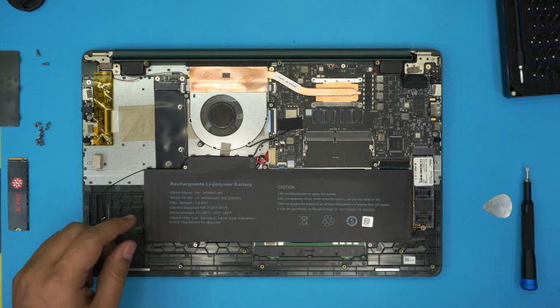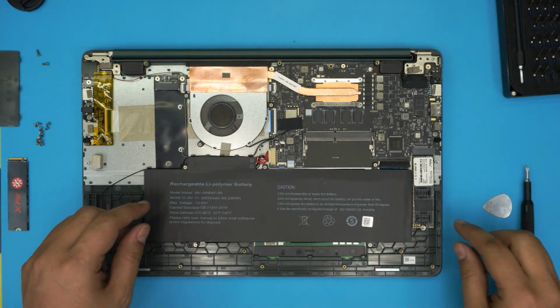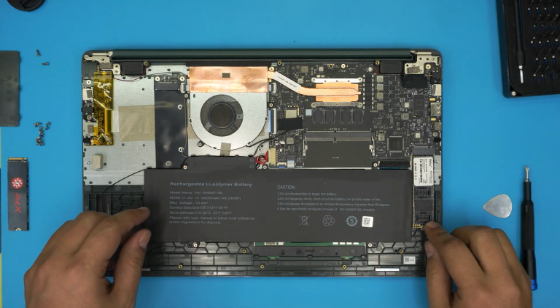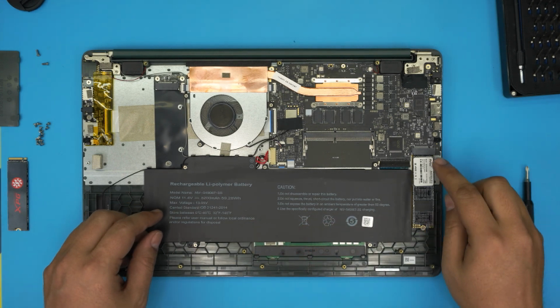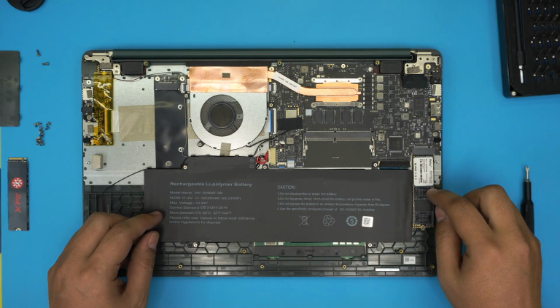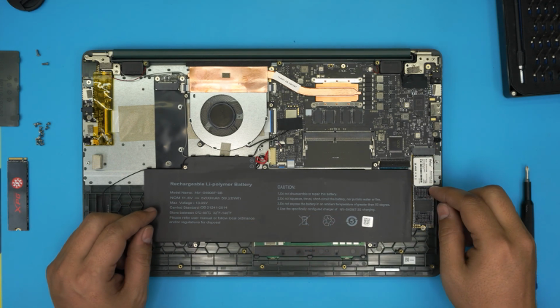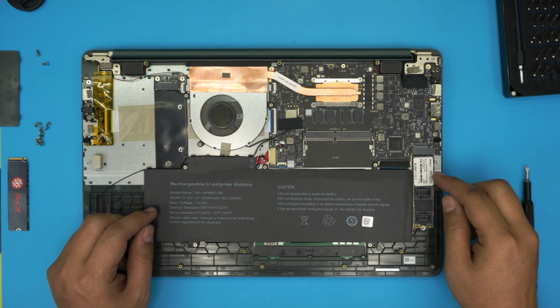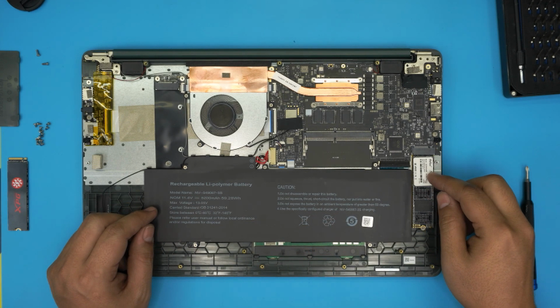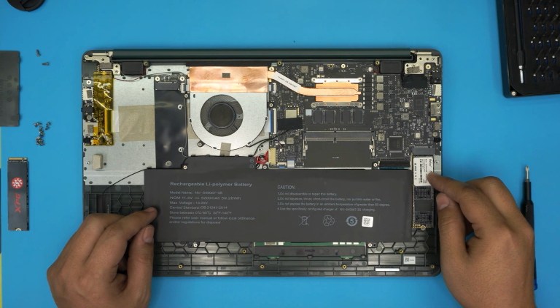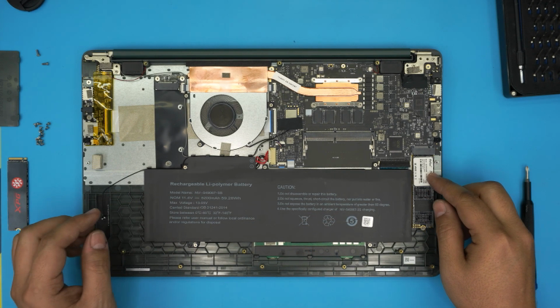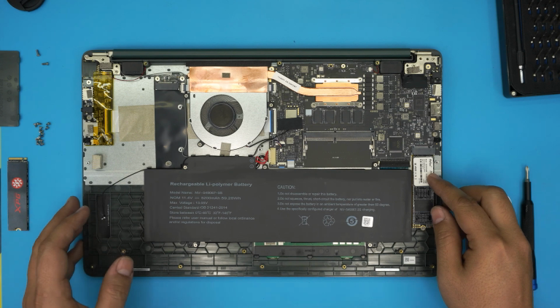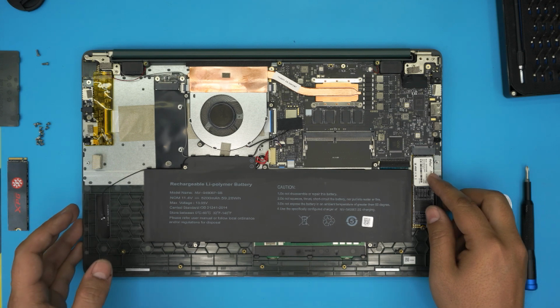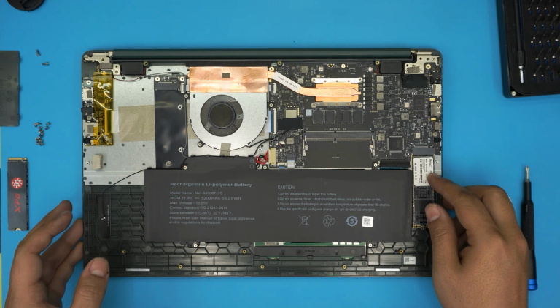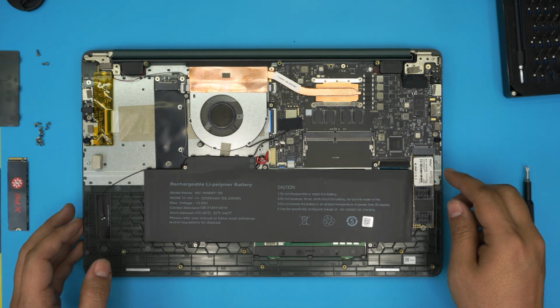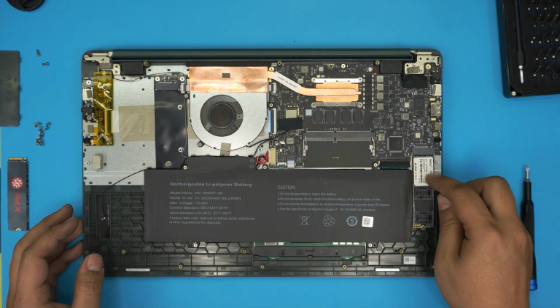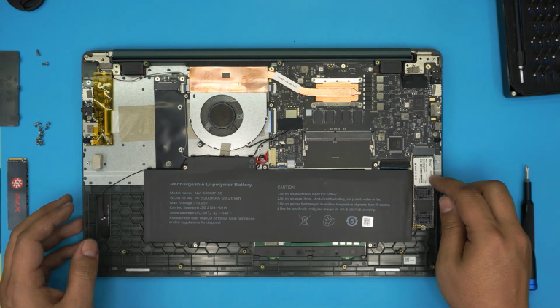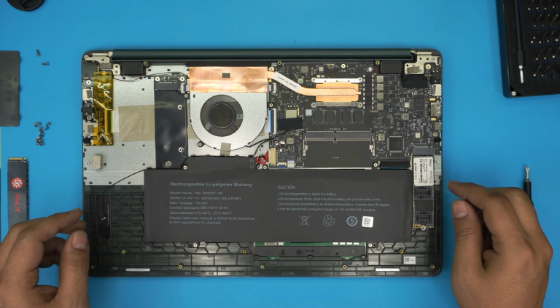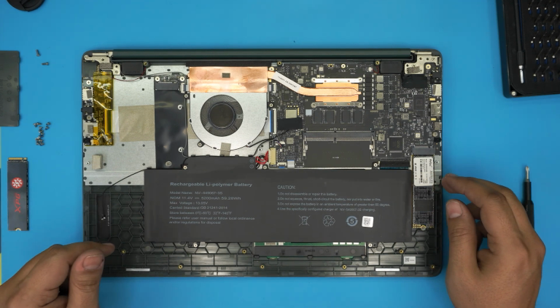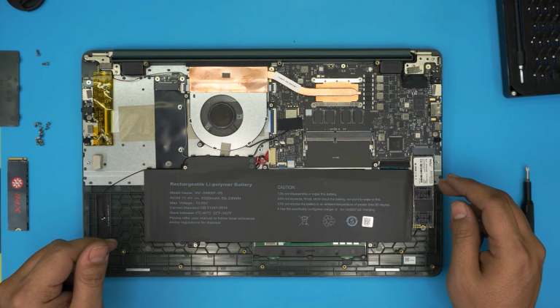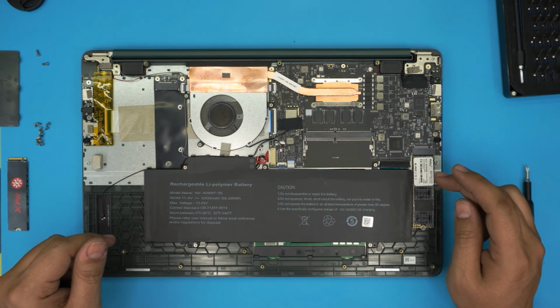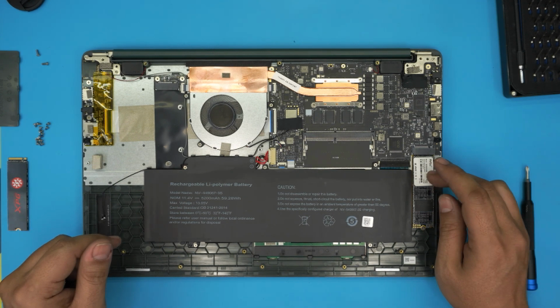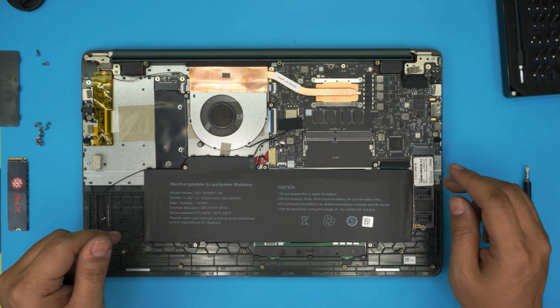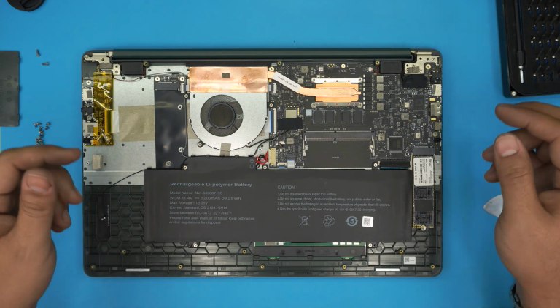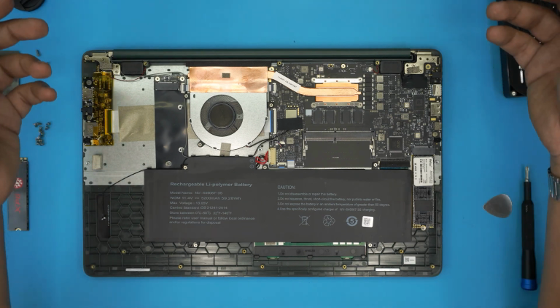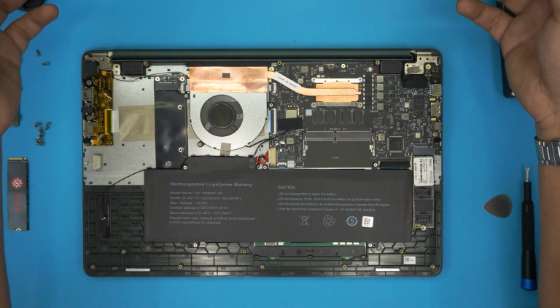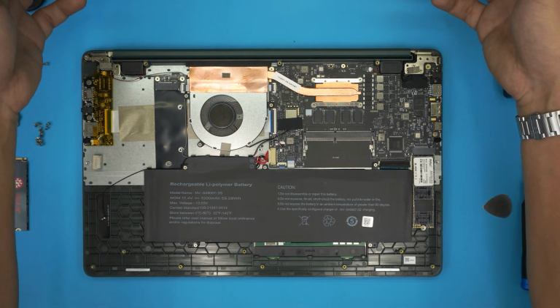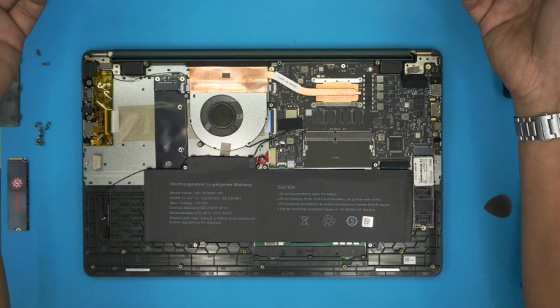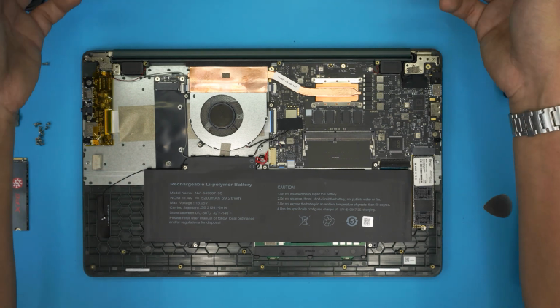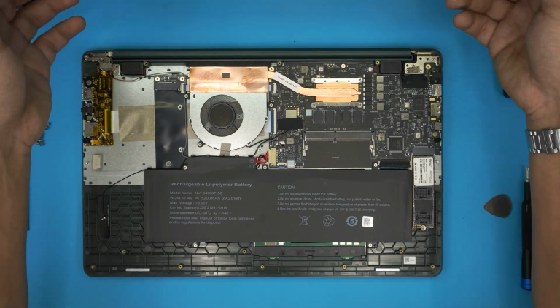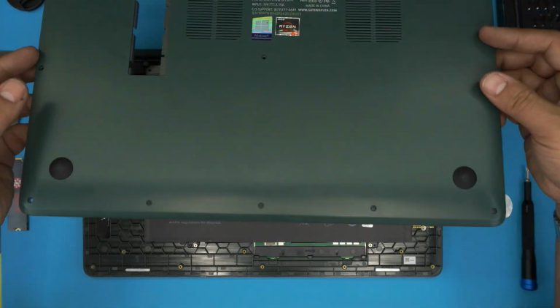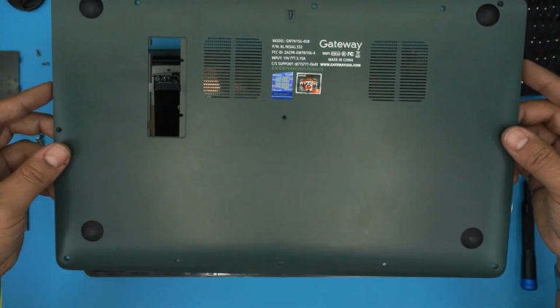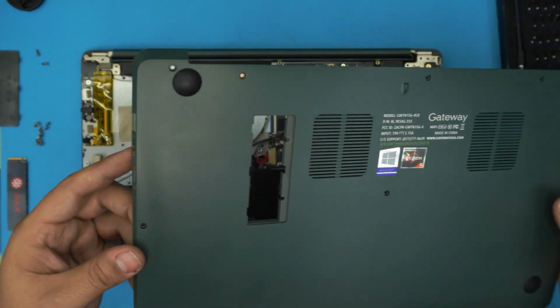These slots are backward compatible, so you can put either an NVMe or an M.2 SATA drive. However, I would suggest NVMe, which is much faster. Once you've done the upgrade you need, it's time to reassemble.